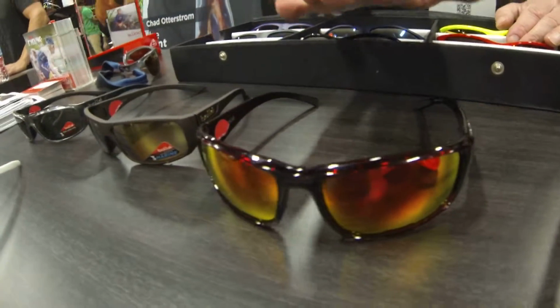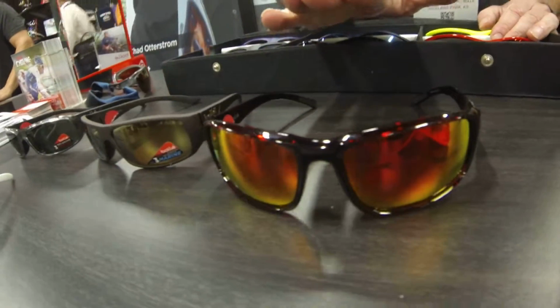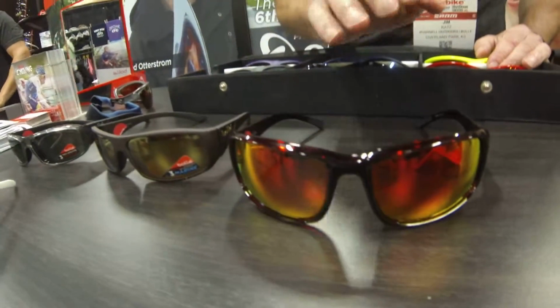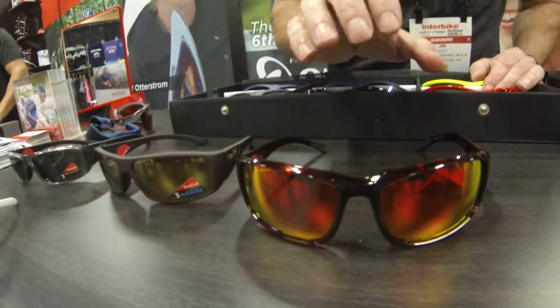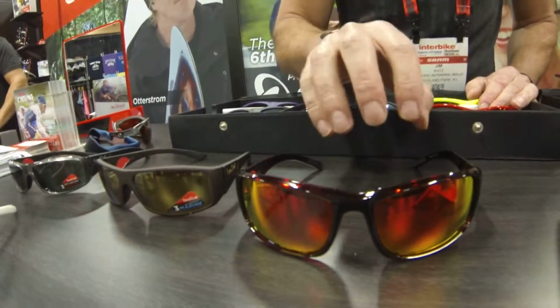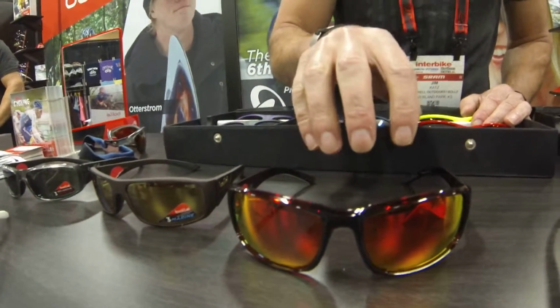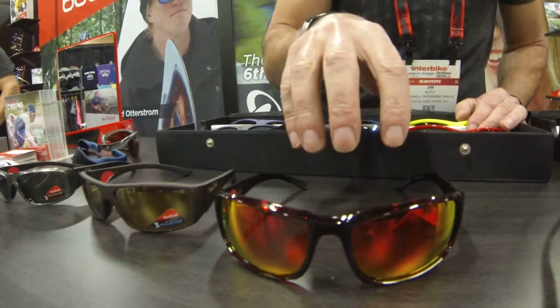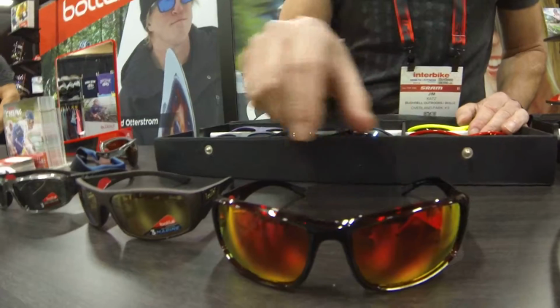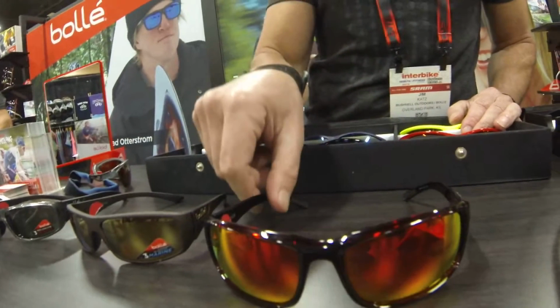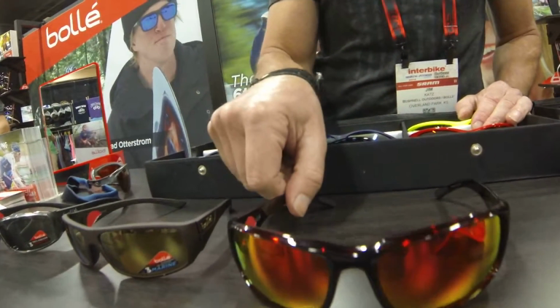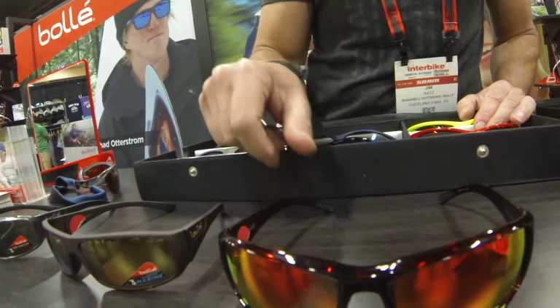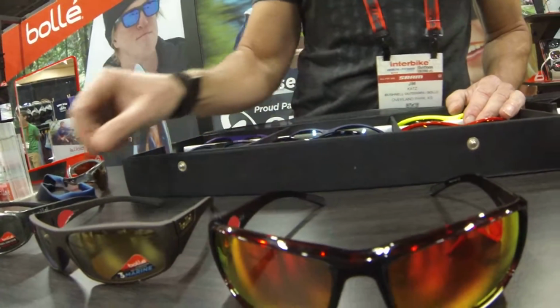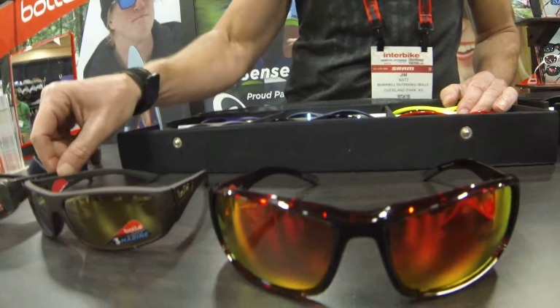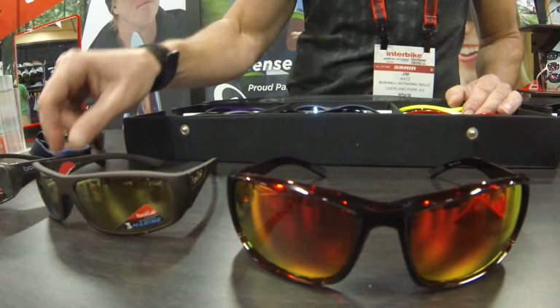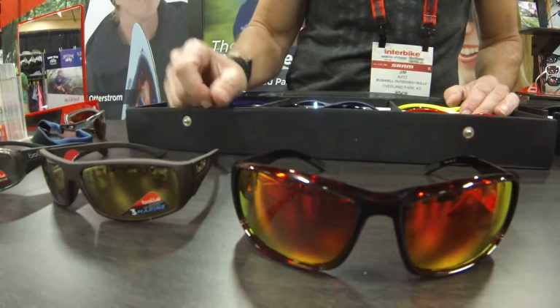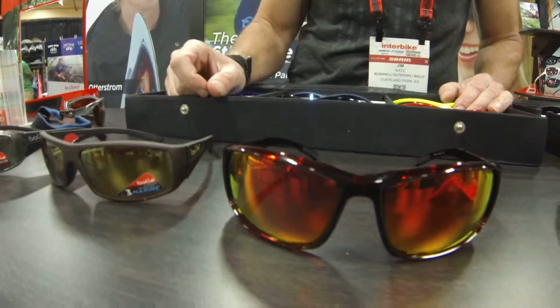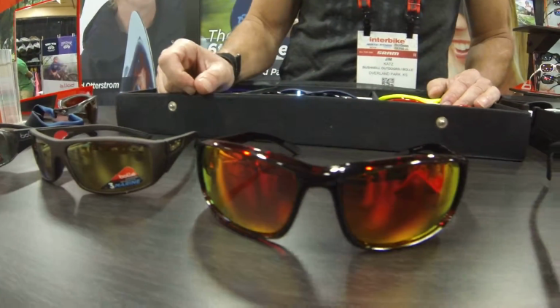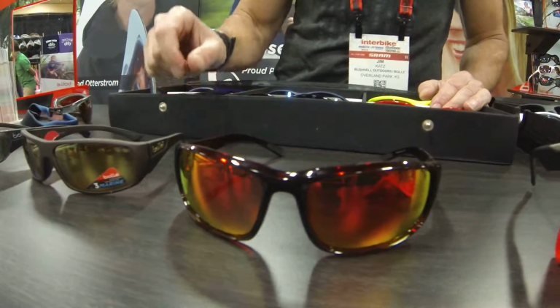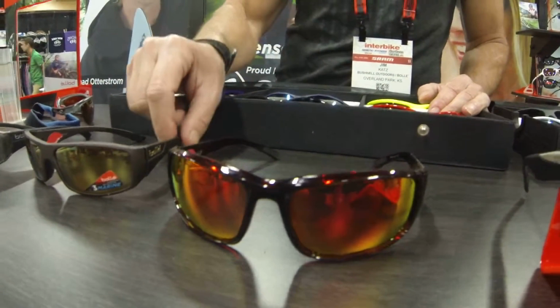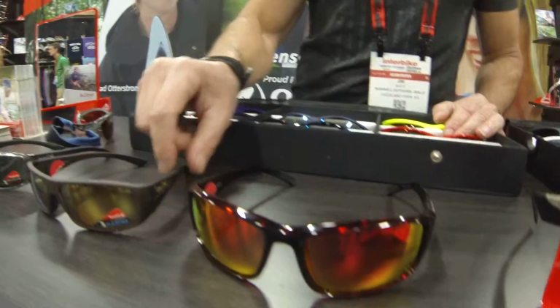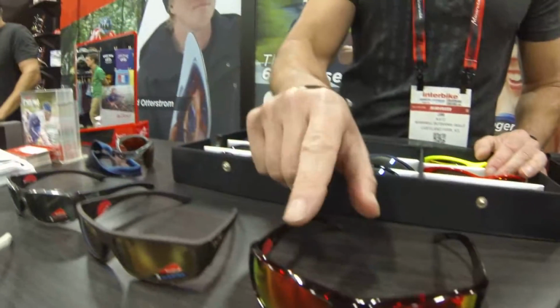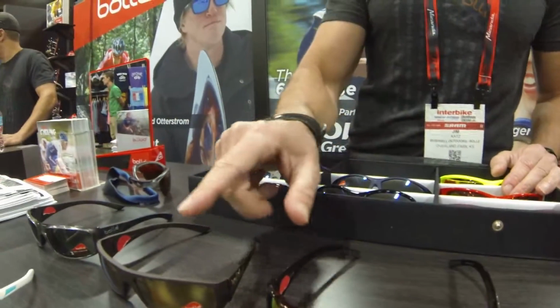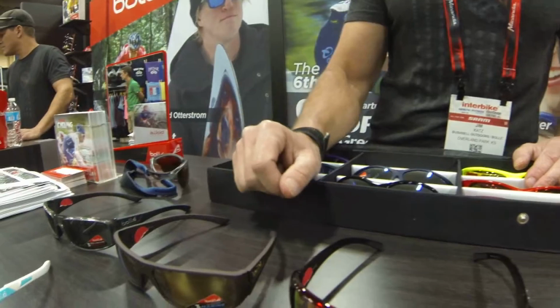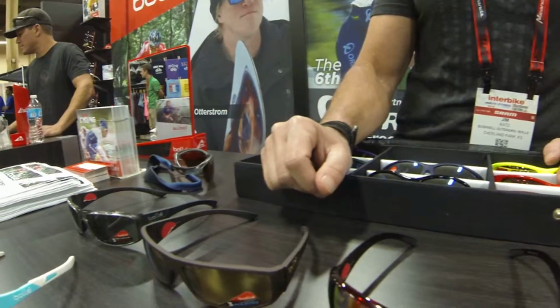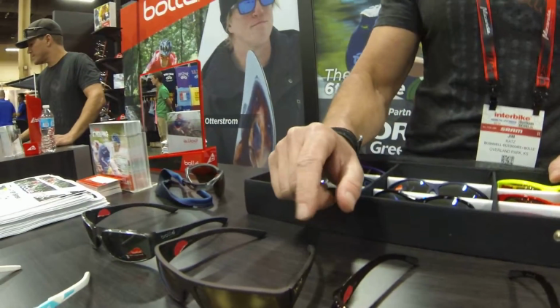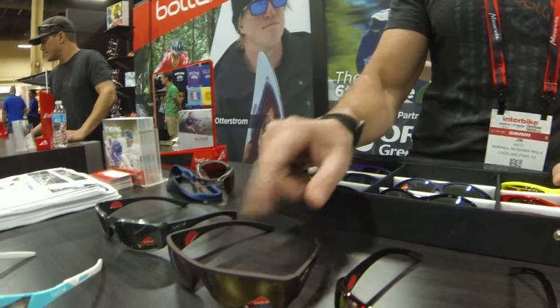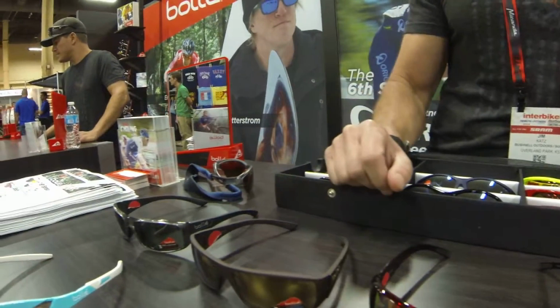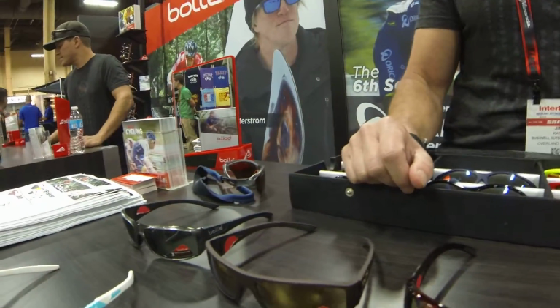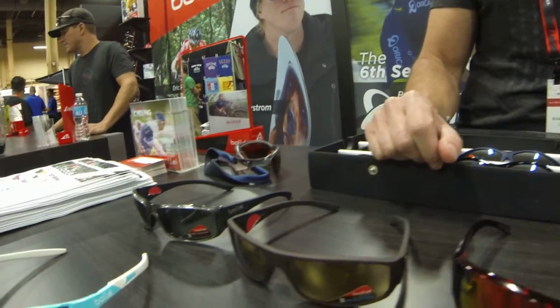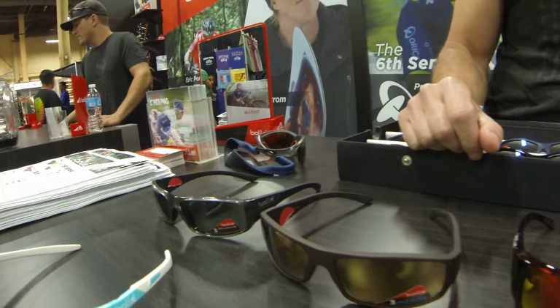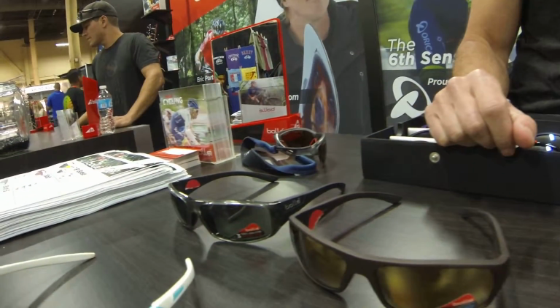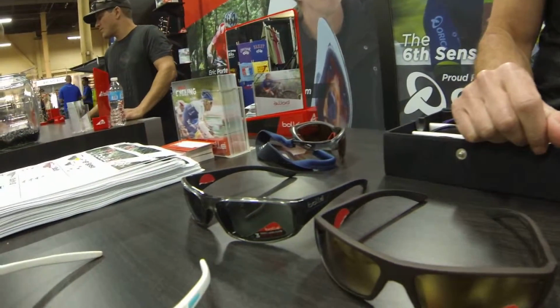This is a $99 price point. They're made in Italy. Lots of interesting colors and different lens tints.